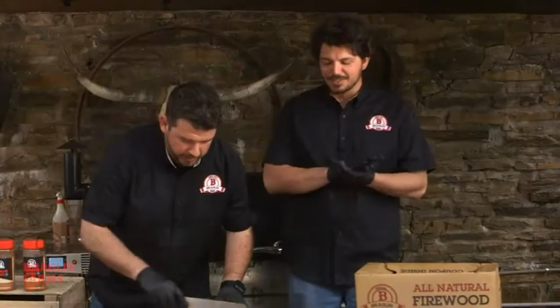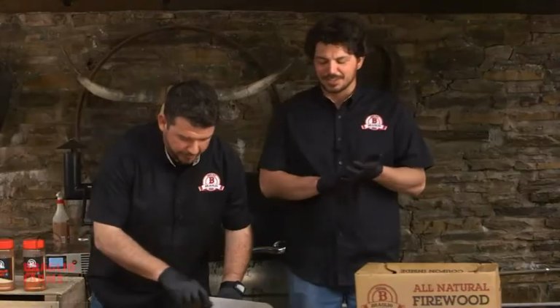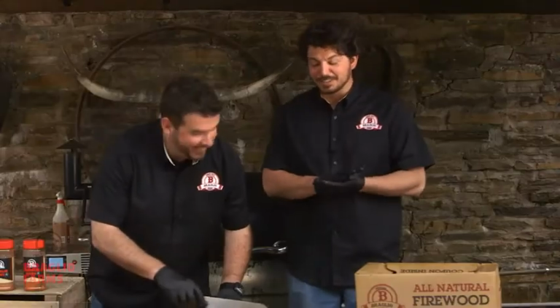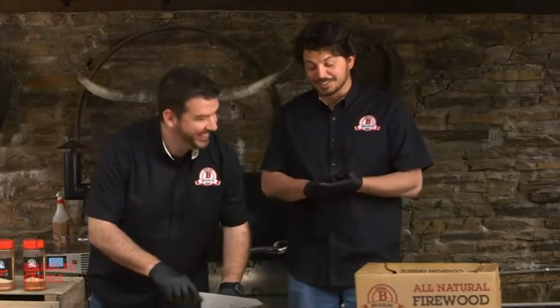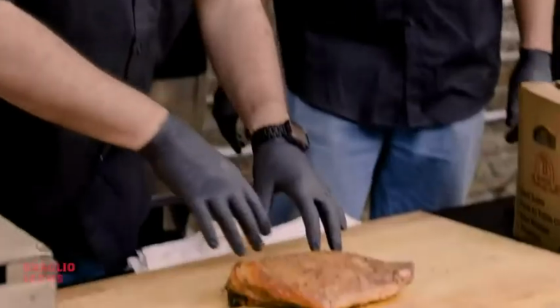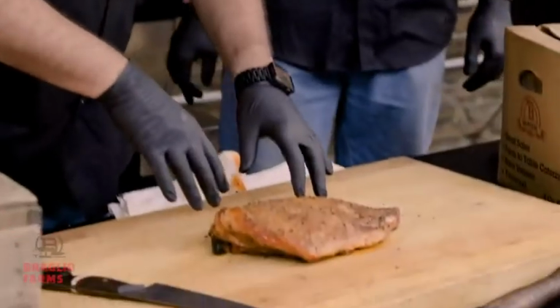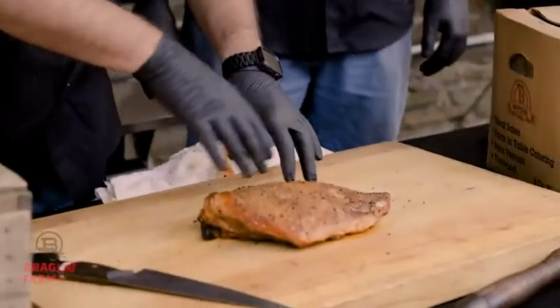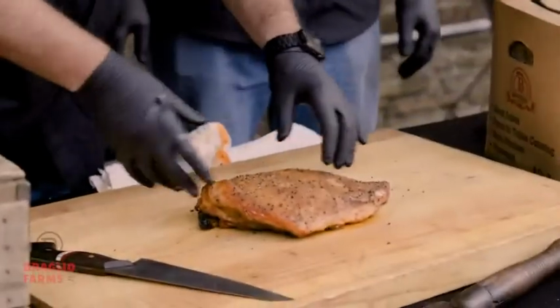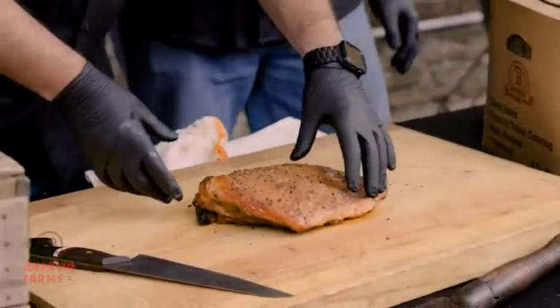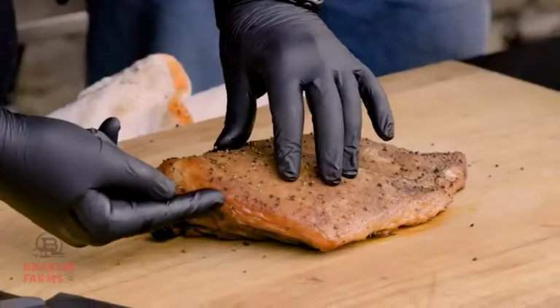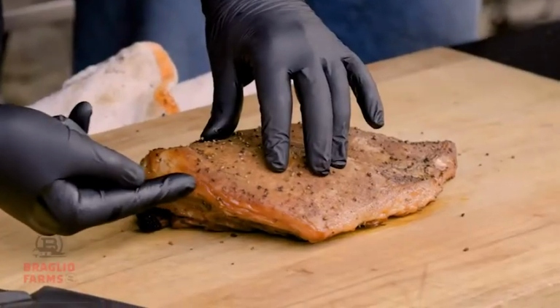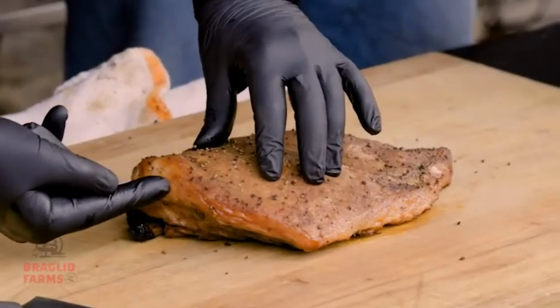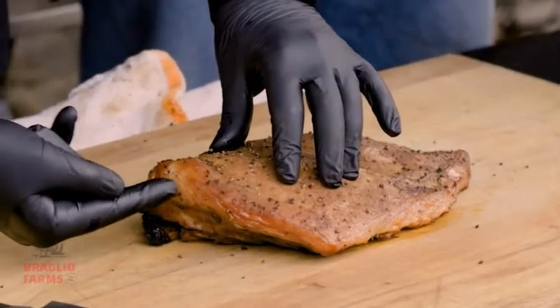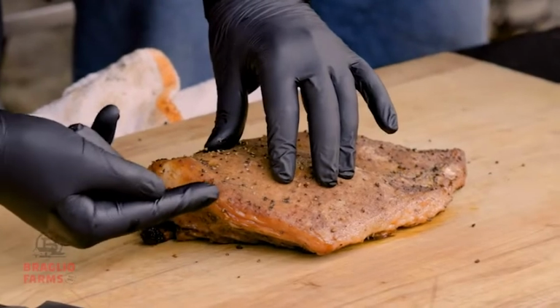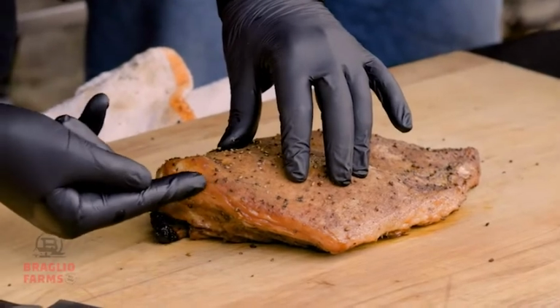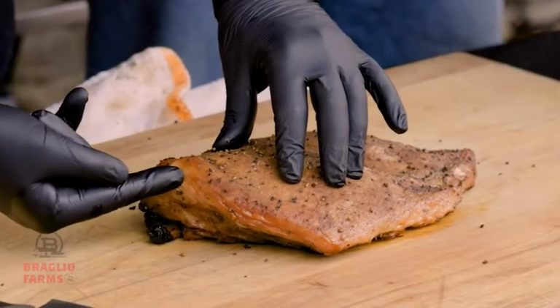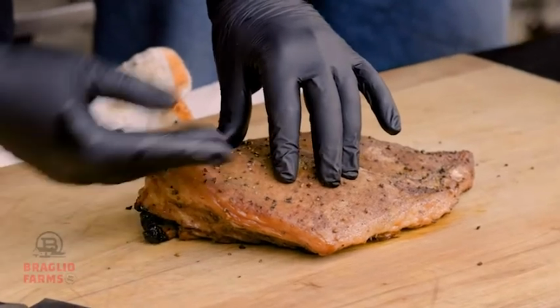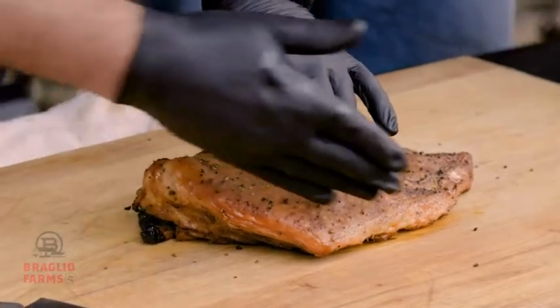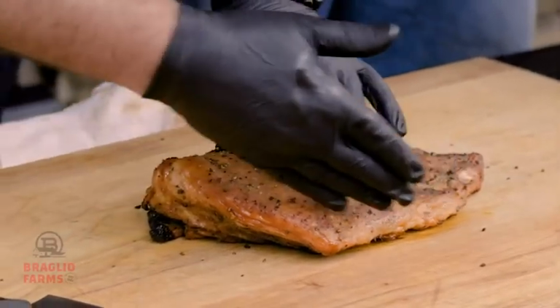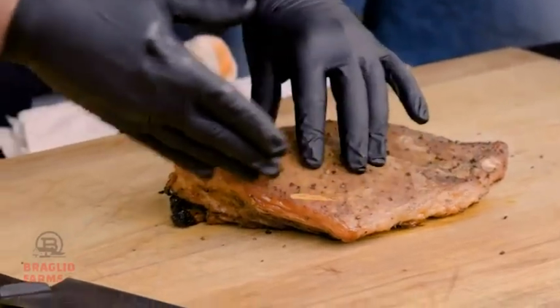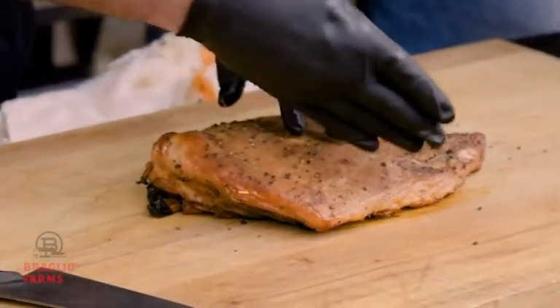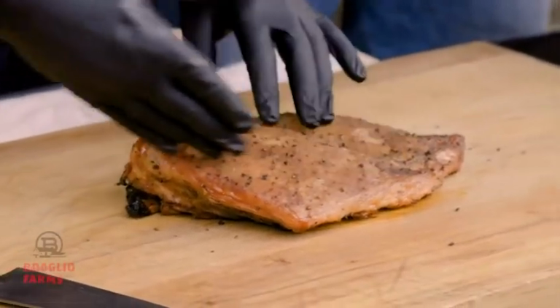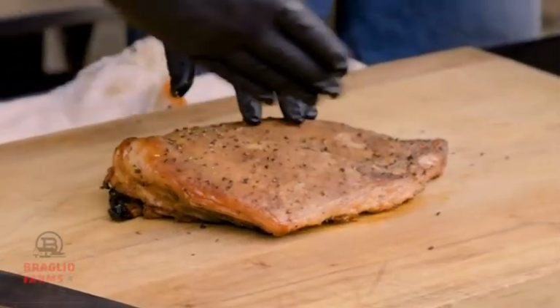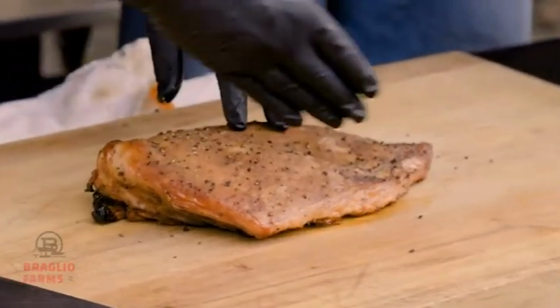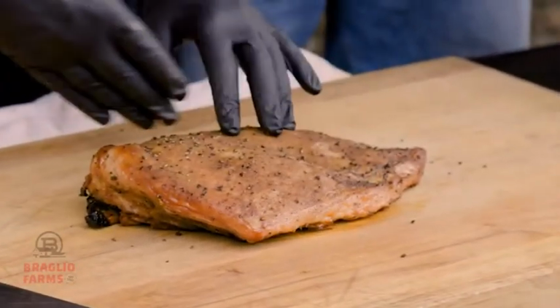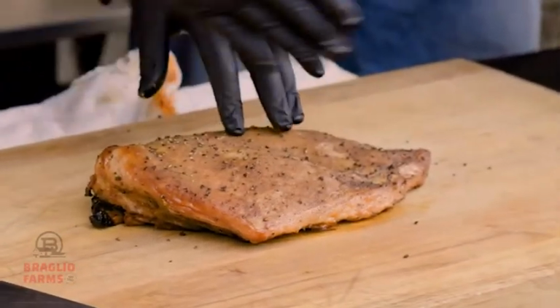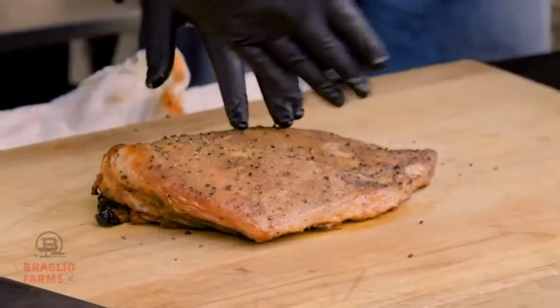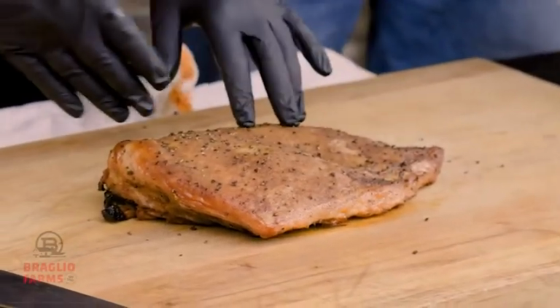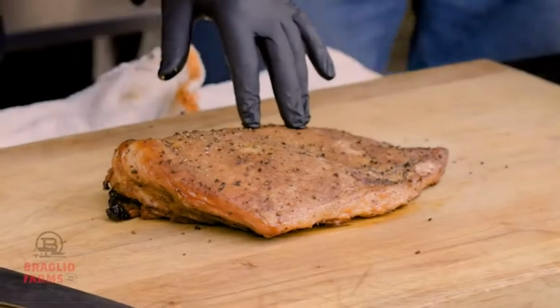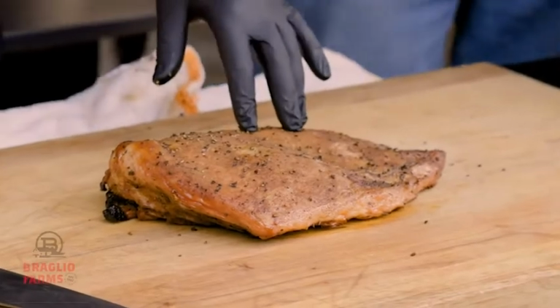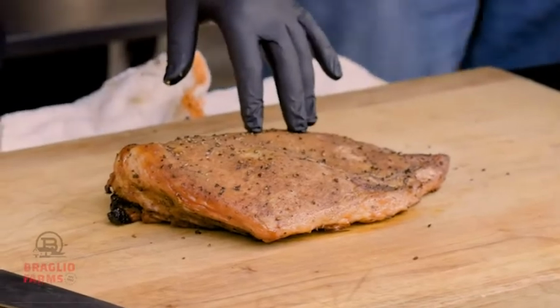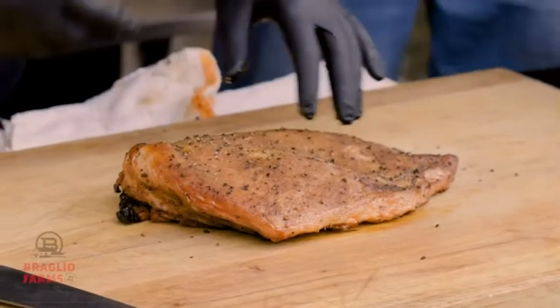All this talk — let's get to slicing. We're going to cut it against the grain. You see right here where the grain is running this way, so we're going to want to cut it across the grain this way so we have beautiful slices that are nice, tender, and juicy.